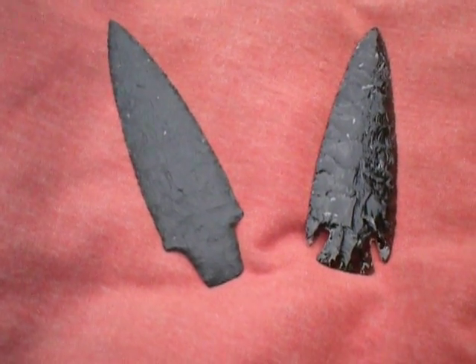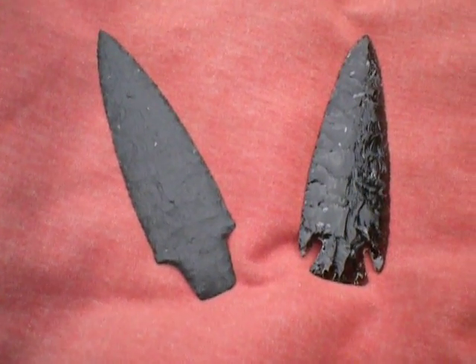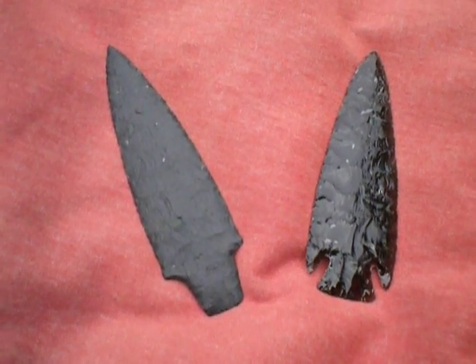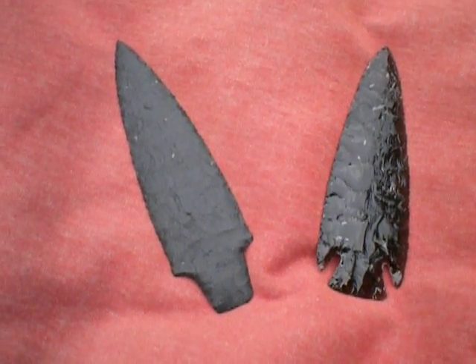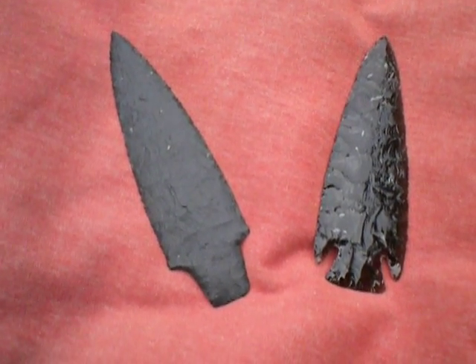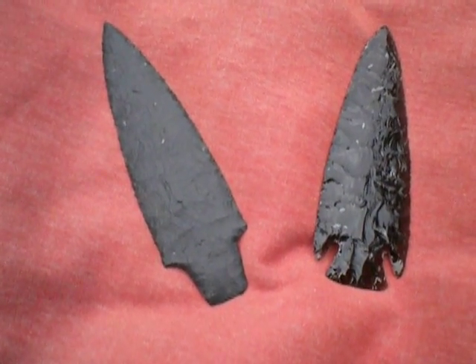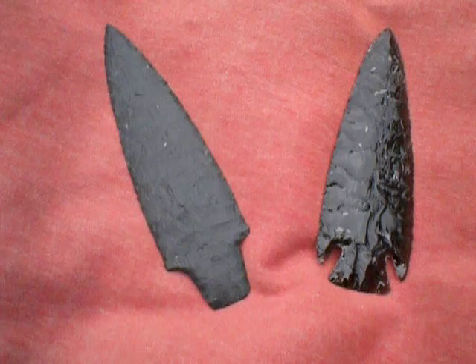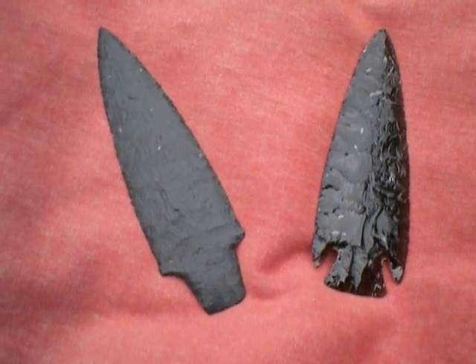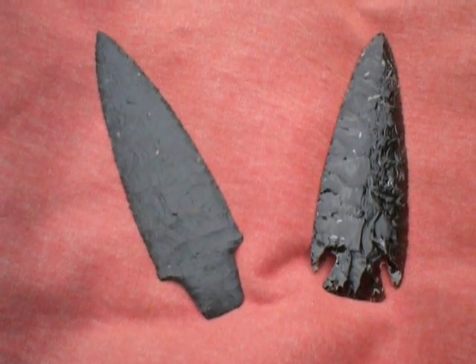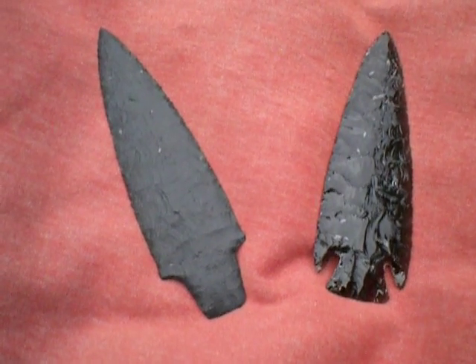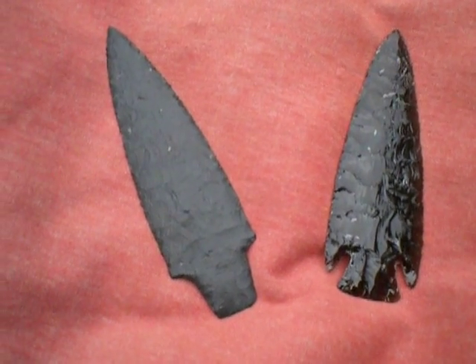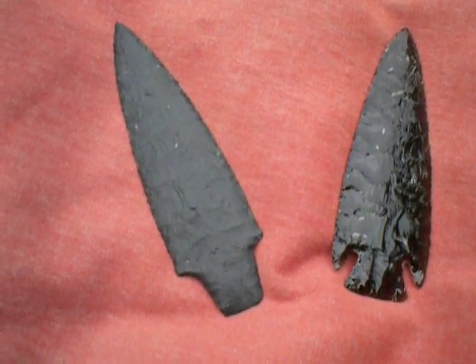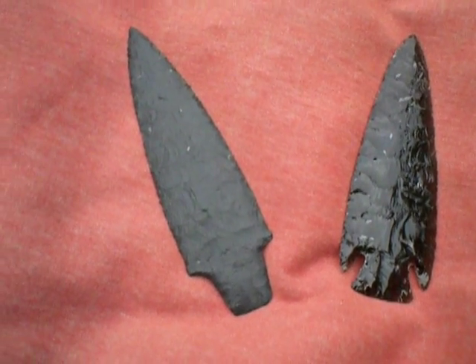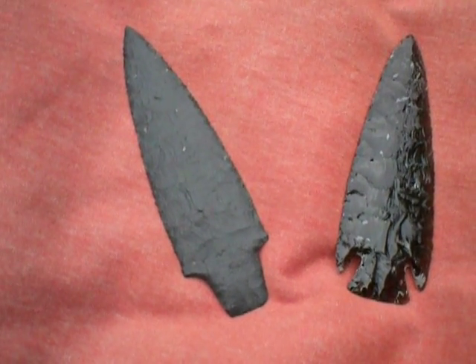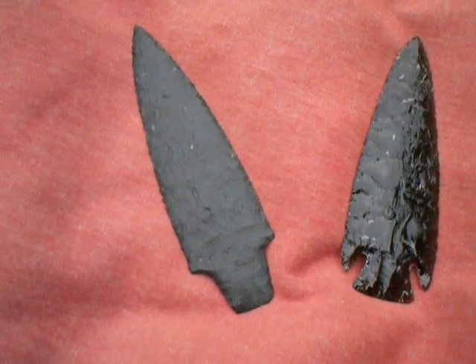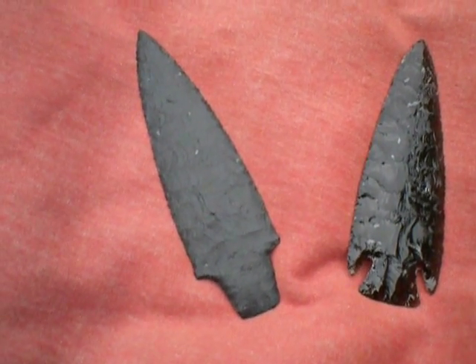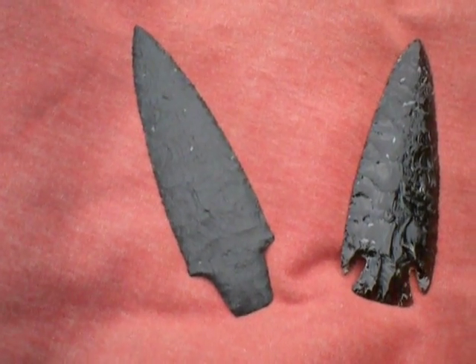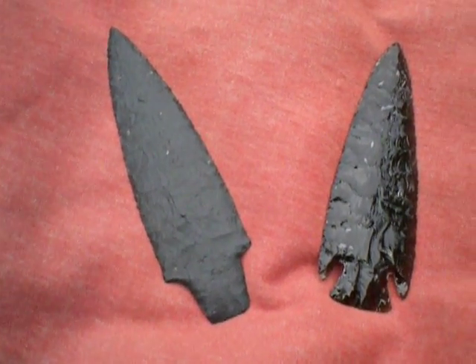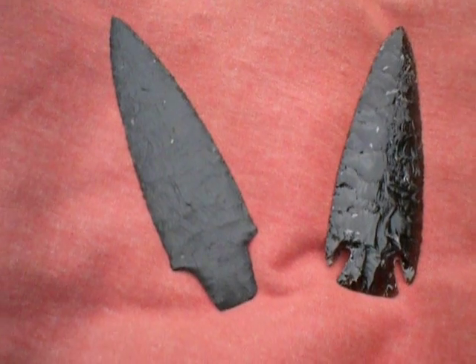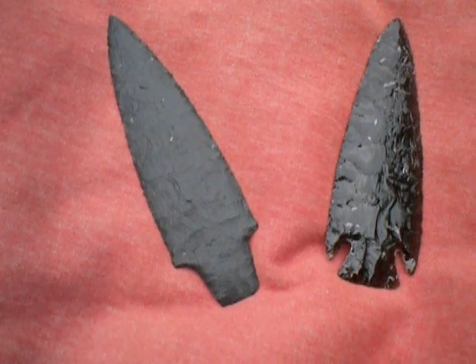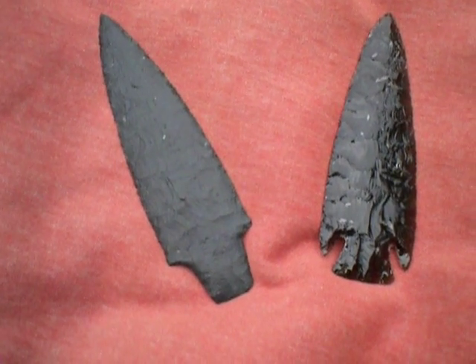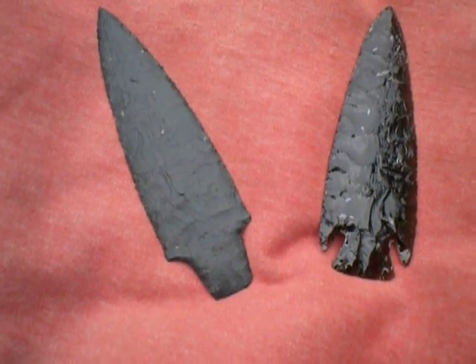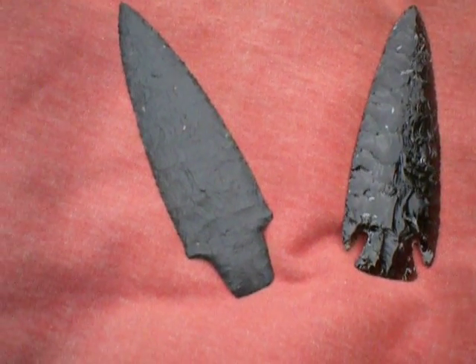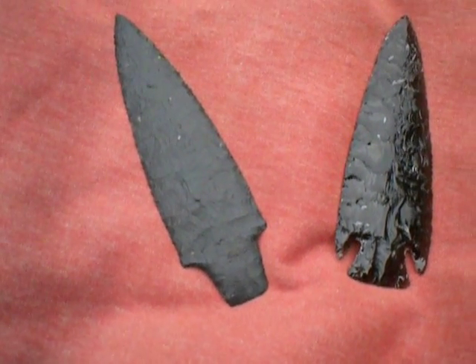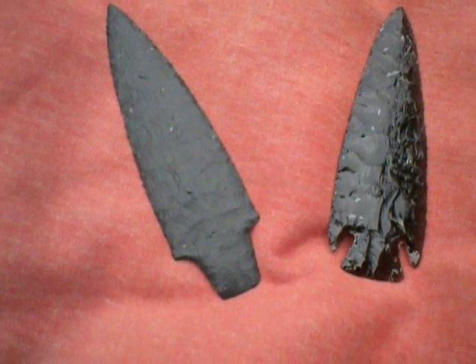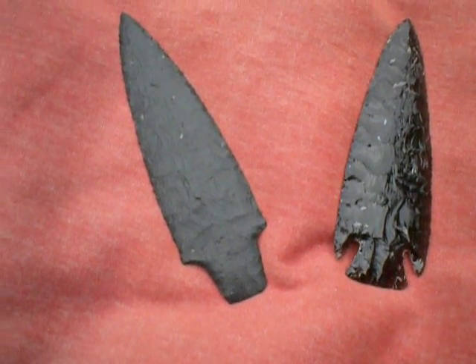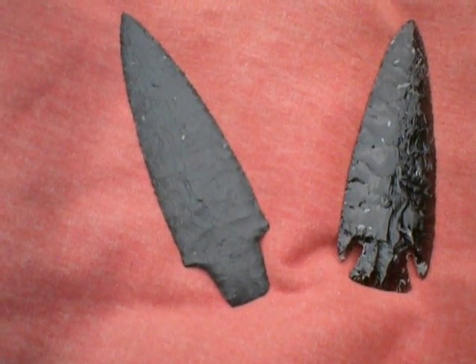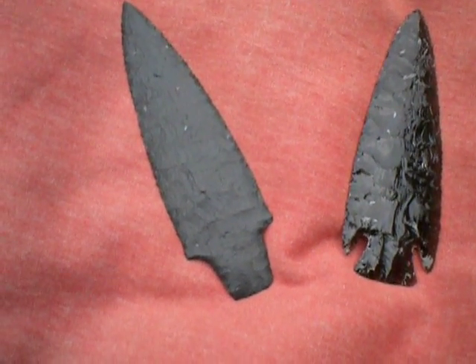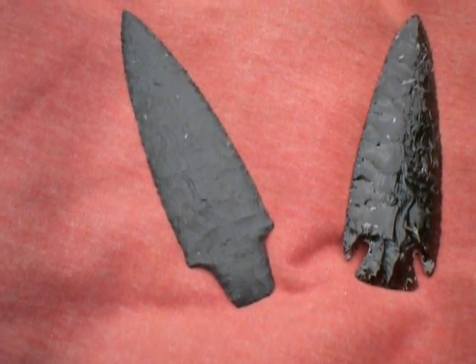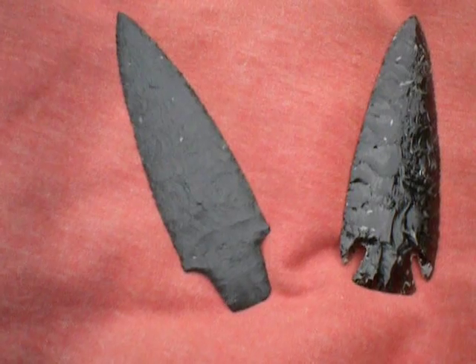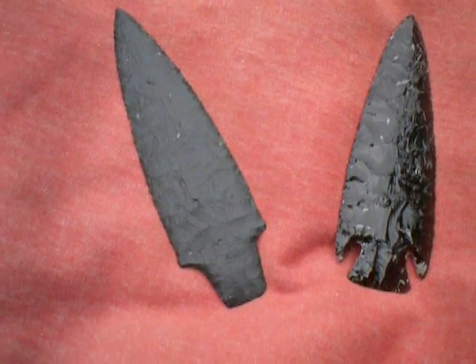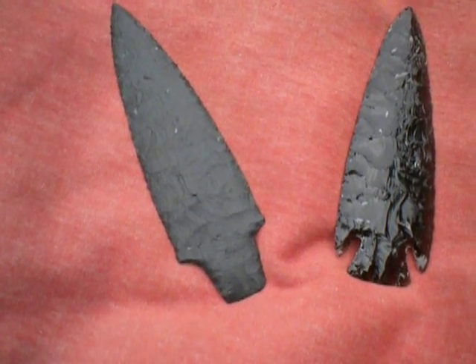During that two hours I was there, I started a couple of bifaces from big chunks of material. And I chose to bring them home and finish them in the quiet place of my man cave.